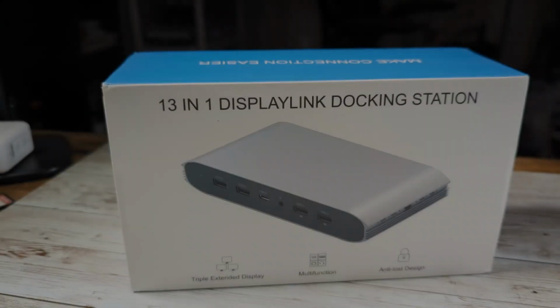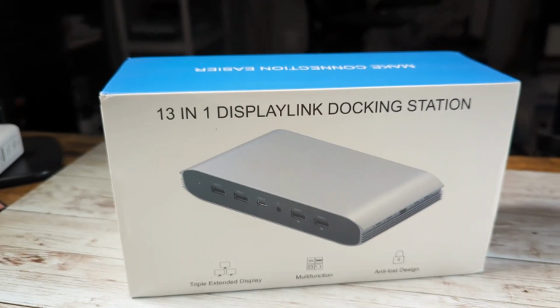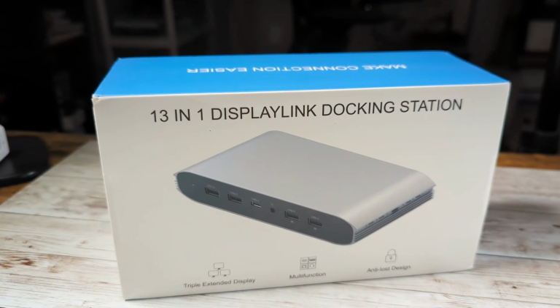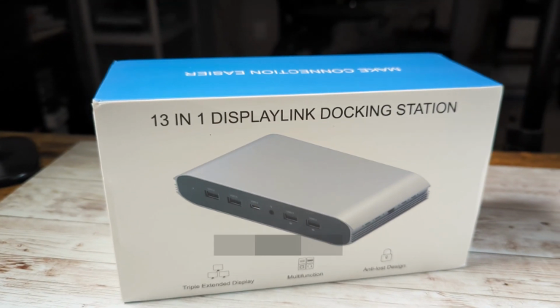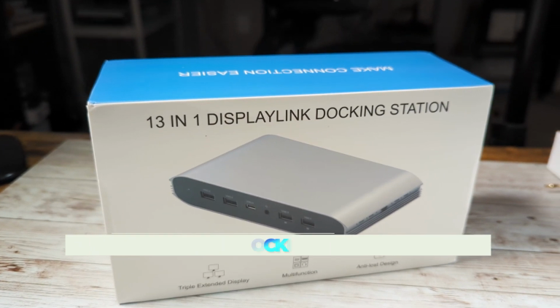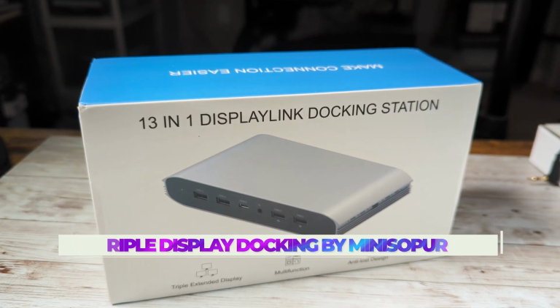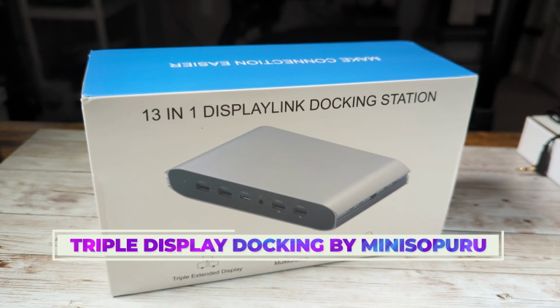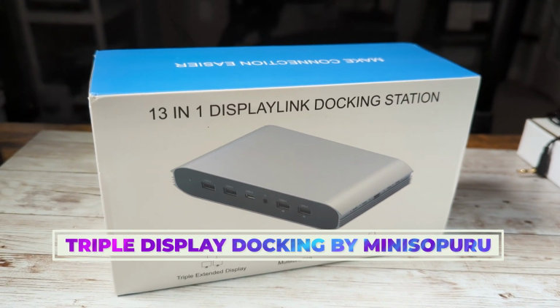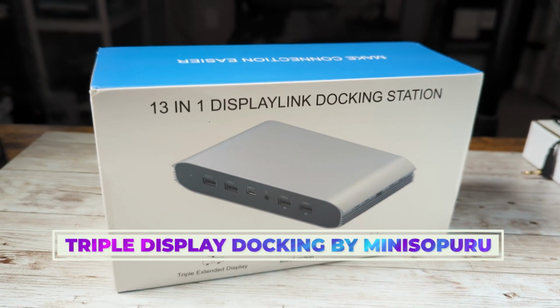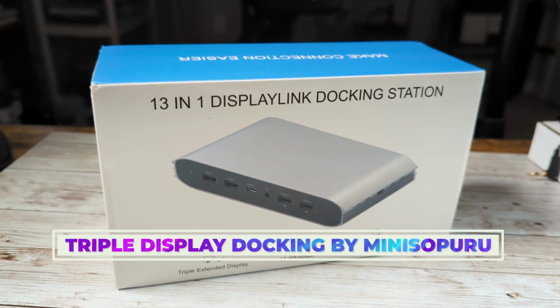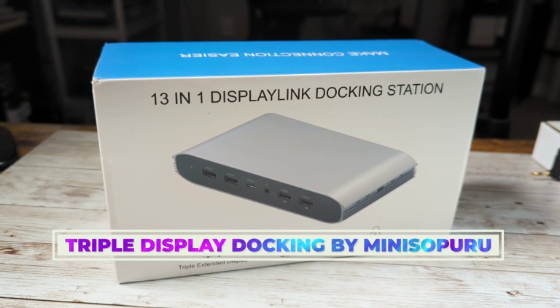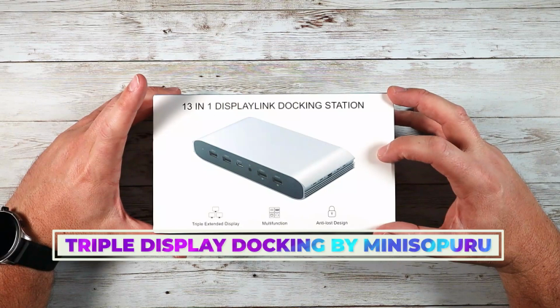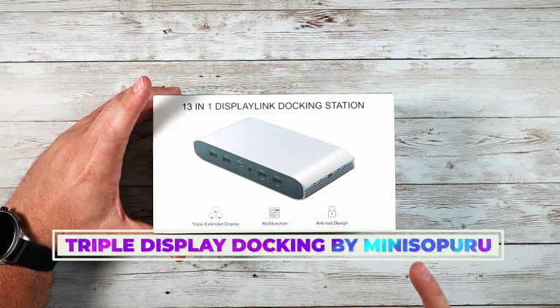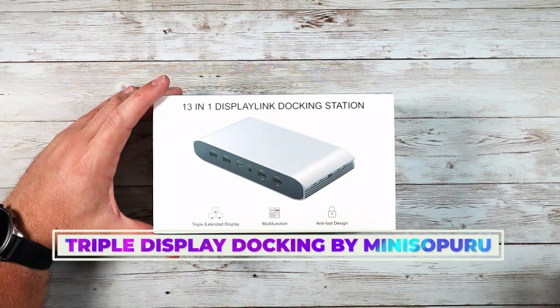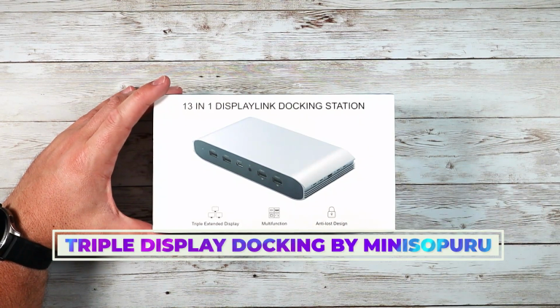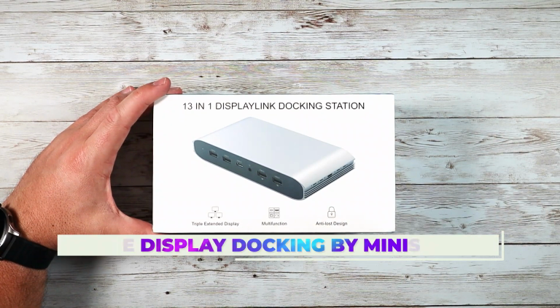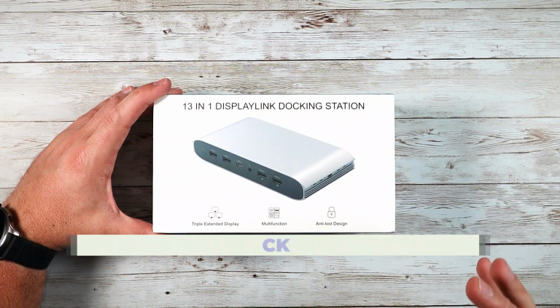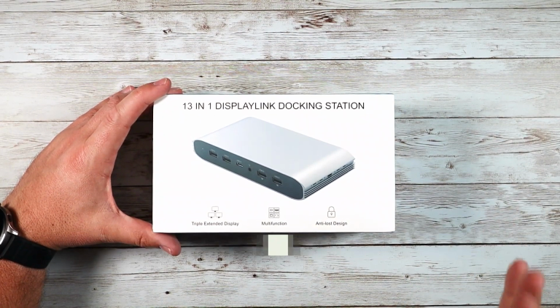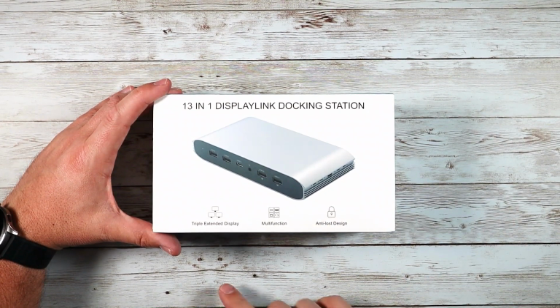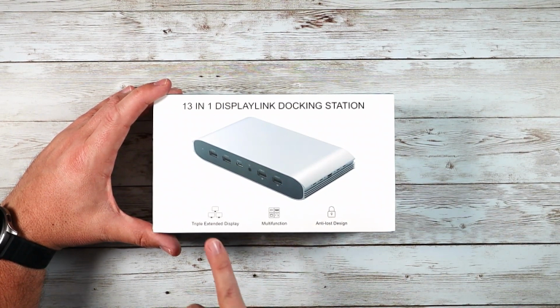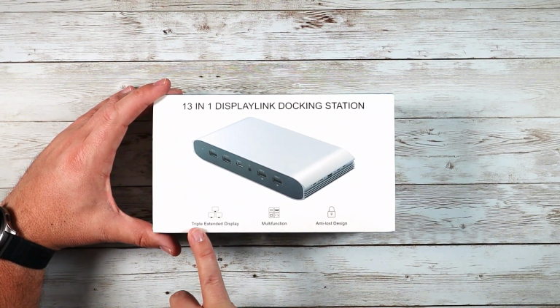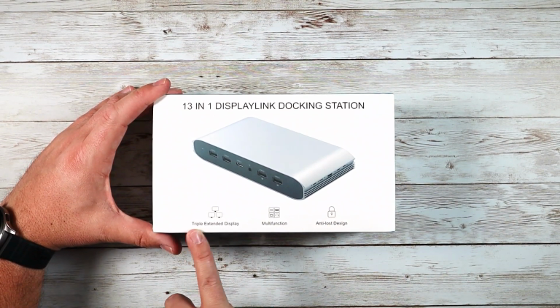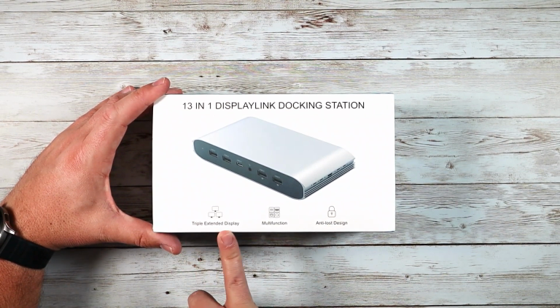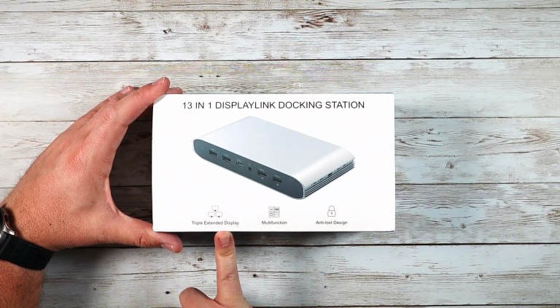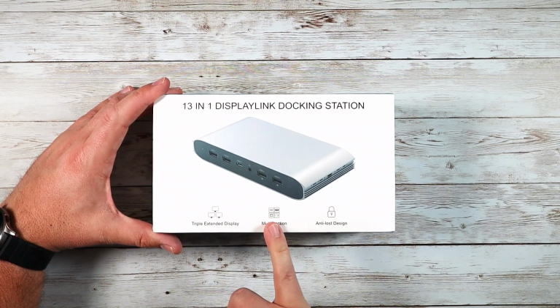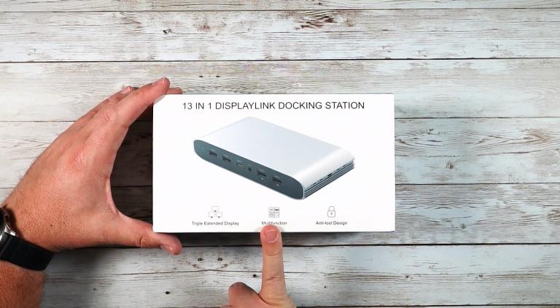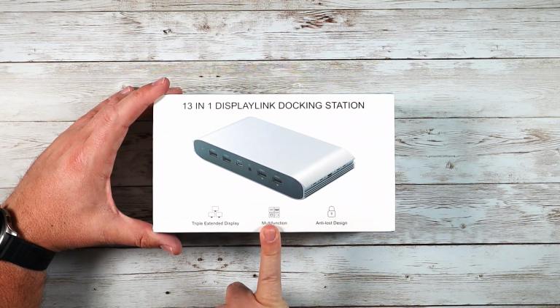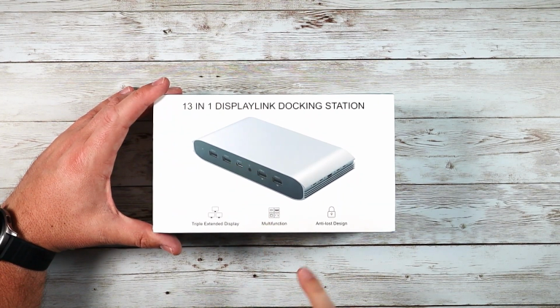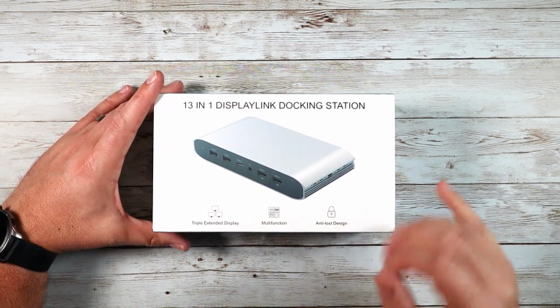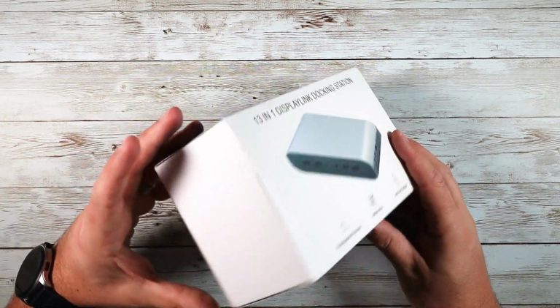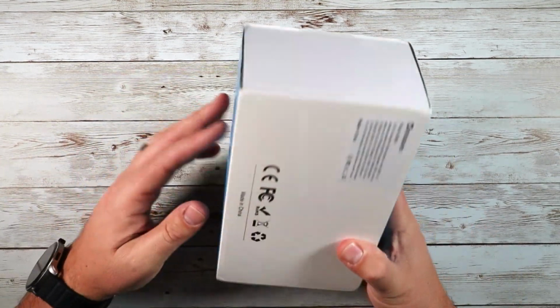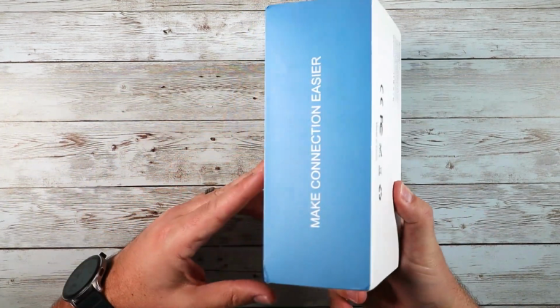What is going on guys? Today I wanted to show you this 13-in-1 display docking station. This is pretty cool — there's a lot going on here so I'll break it down for you. This is designed for triple extended displays and multifunction connectability.